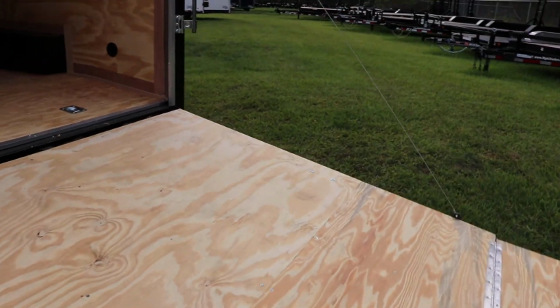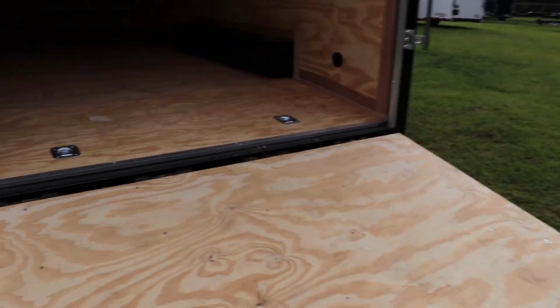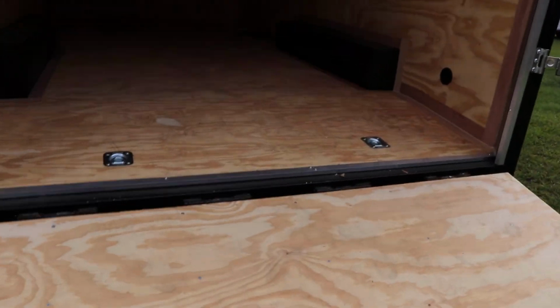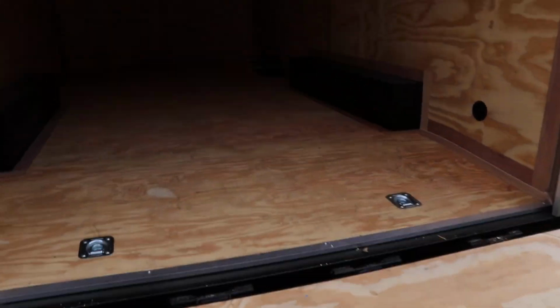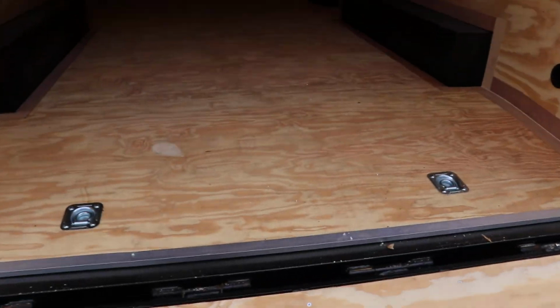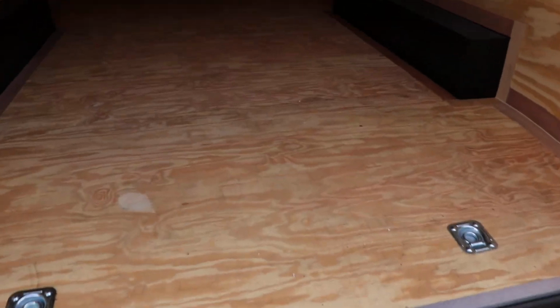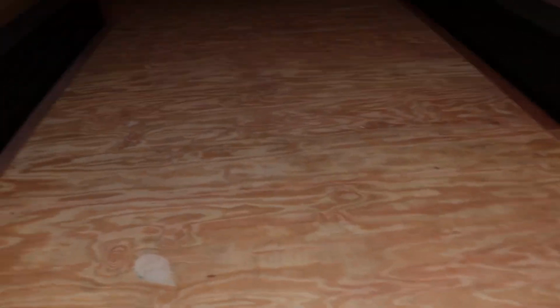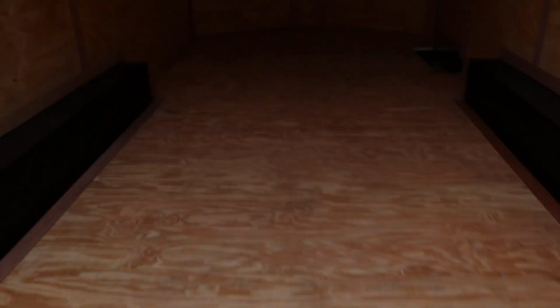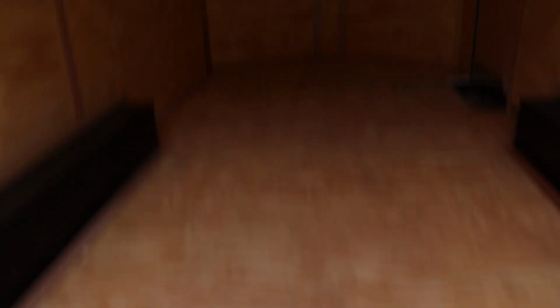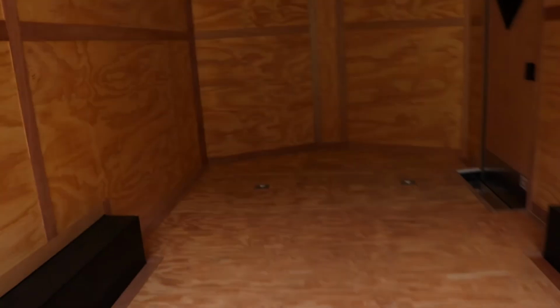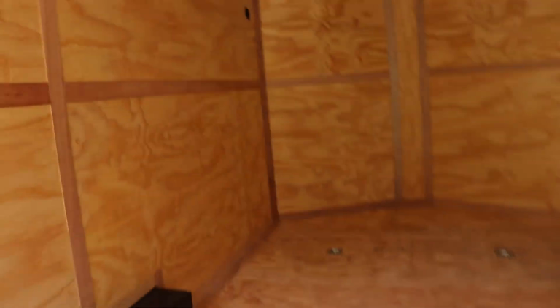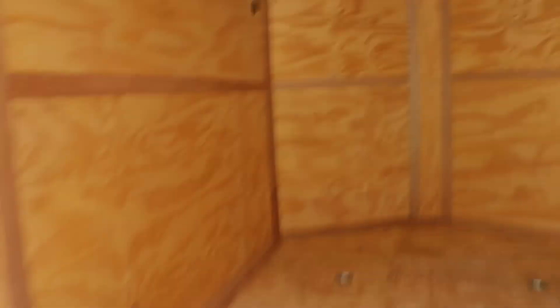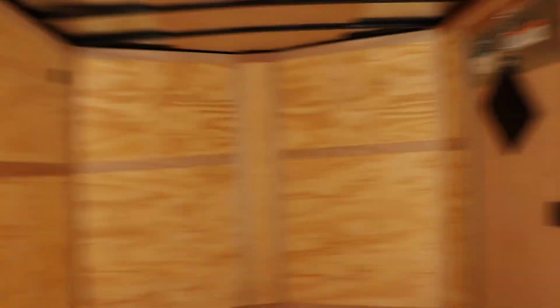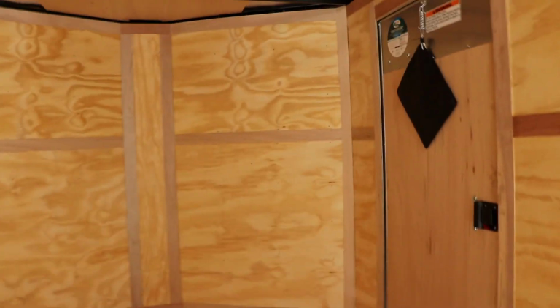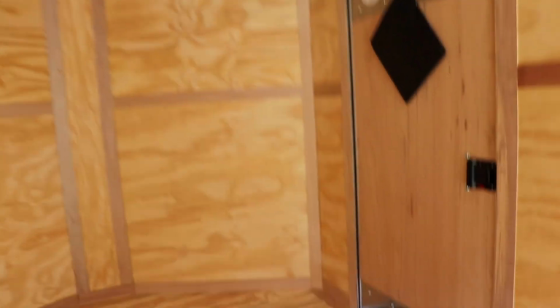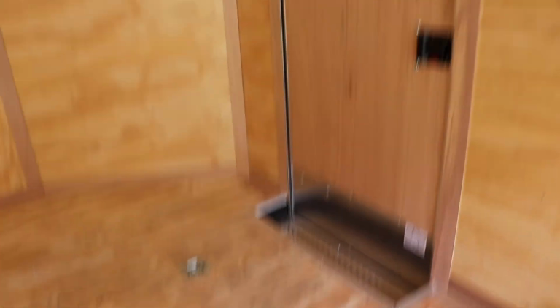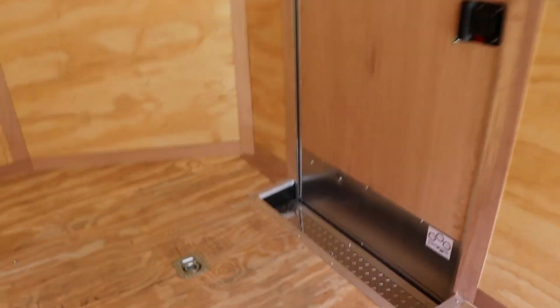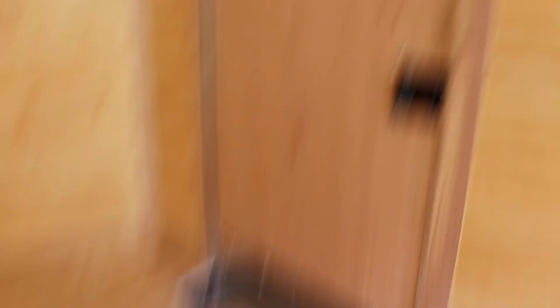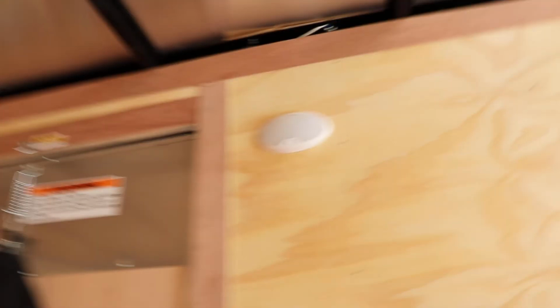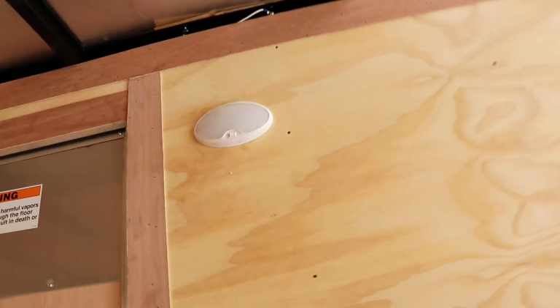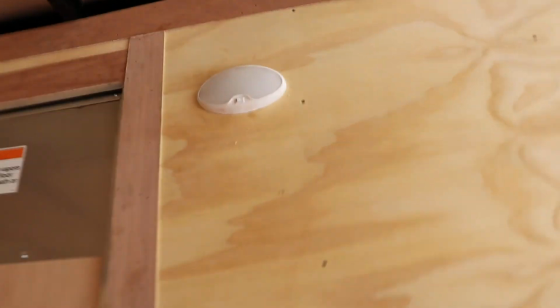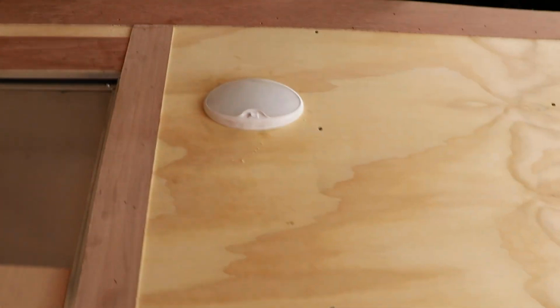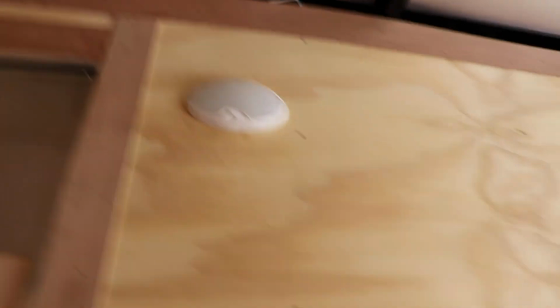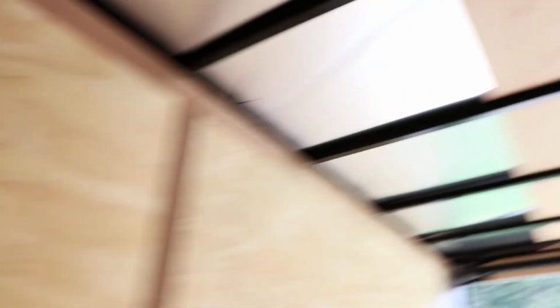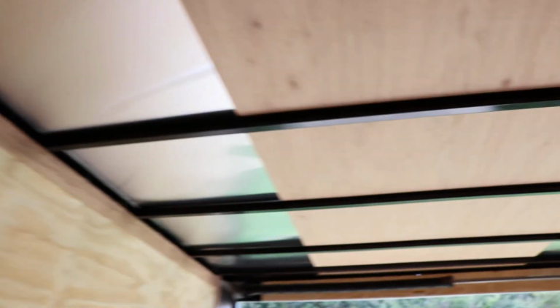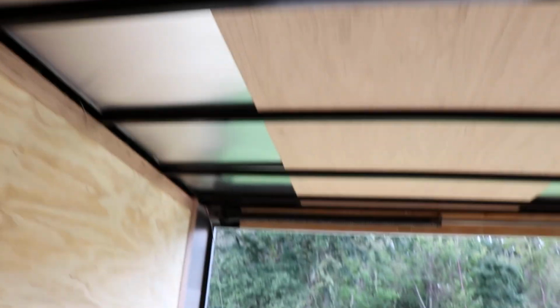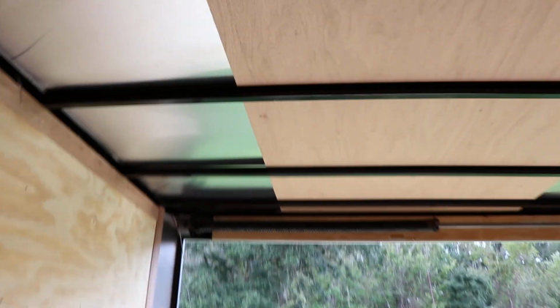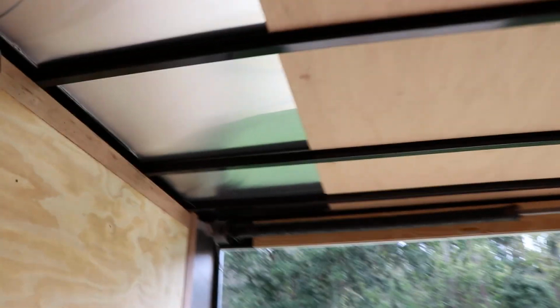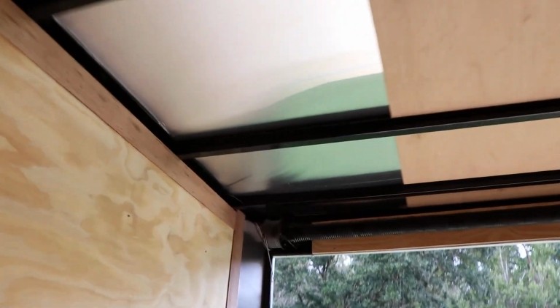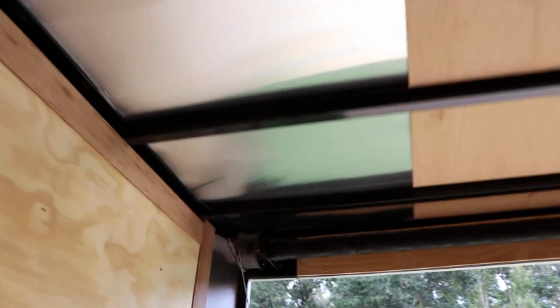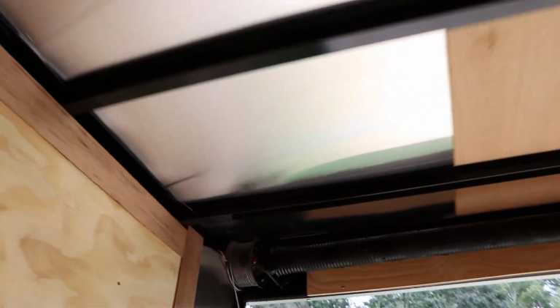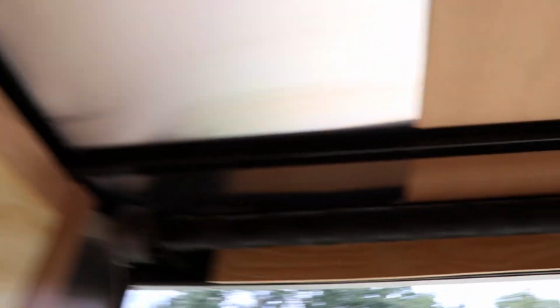Inside the trailer, we have four mounted E-rings — two in the back and two in the front — with all treated wood interior. There's also a side door with a side step and a 12-volt dome light. Up here is the spring for the spring-assisted ramp.